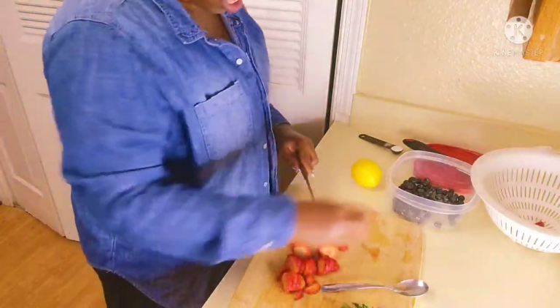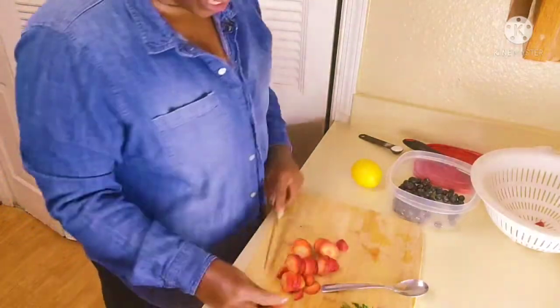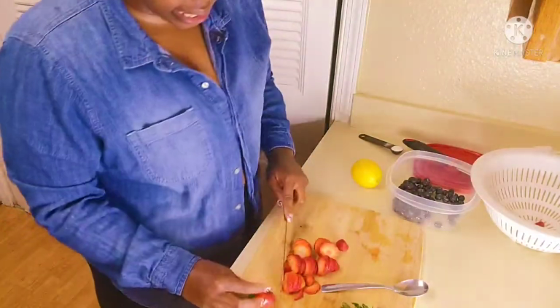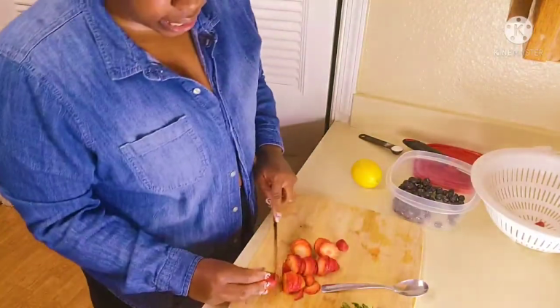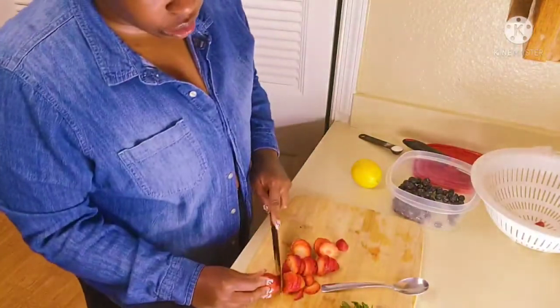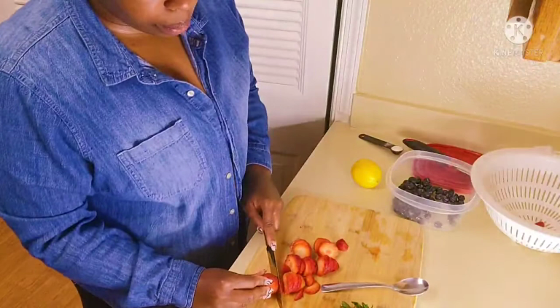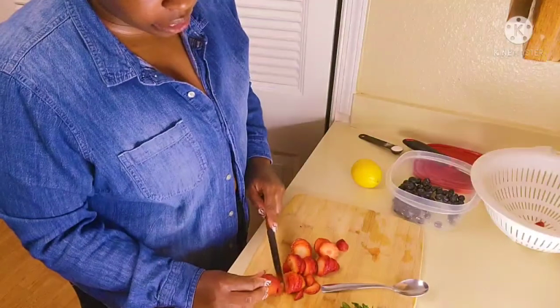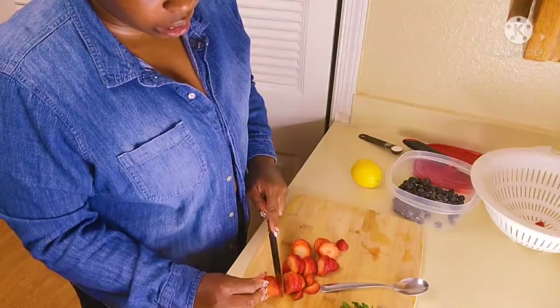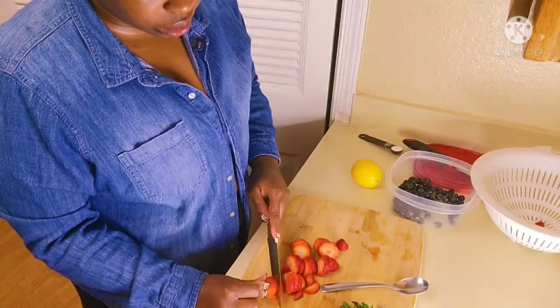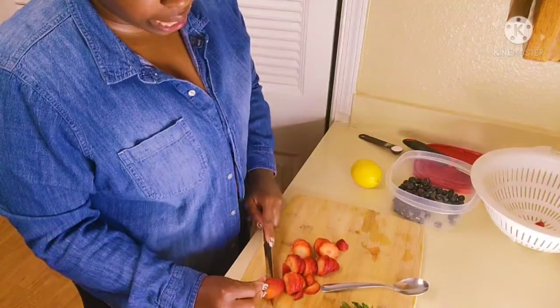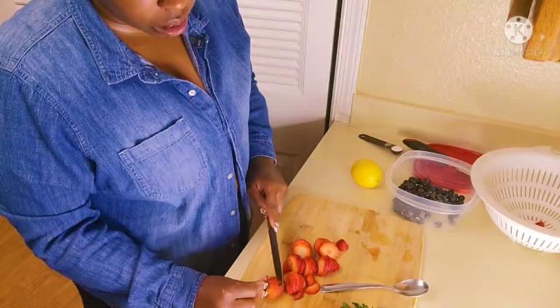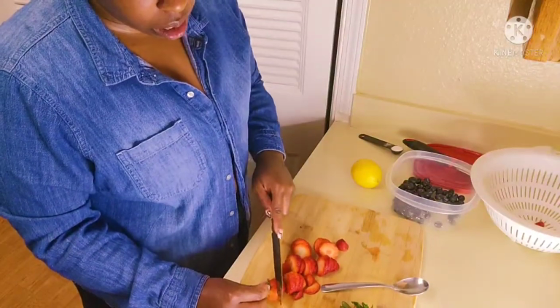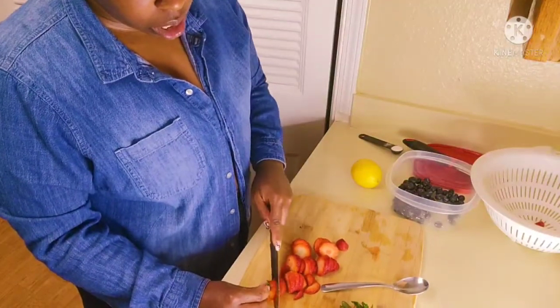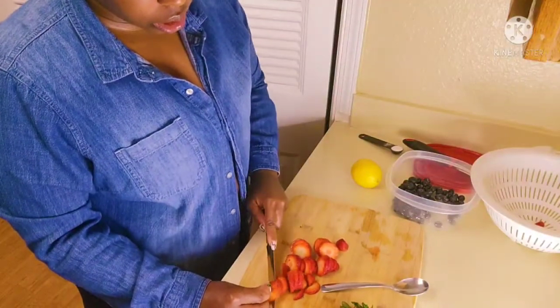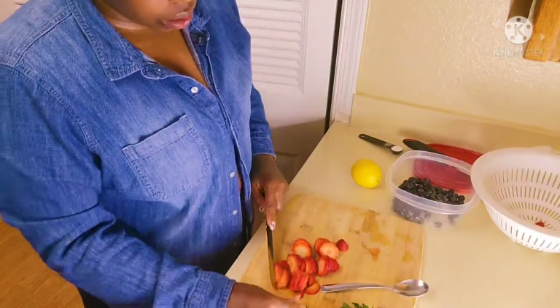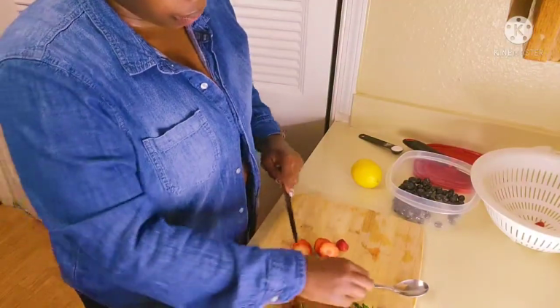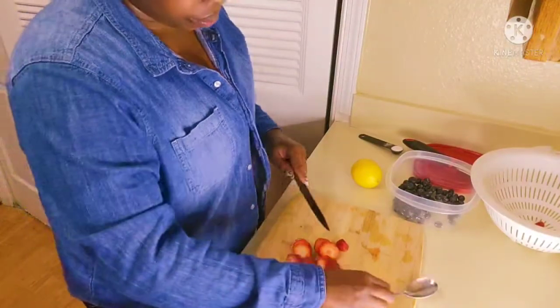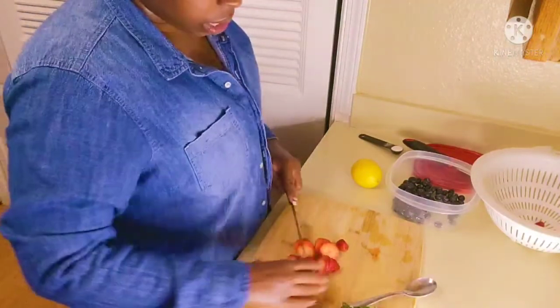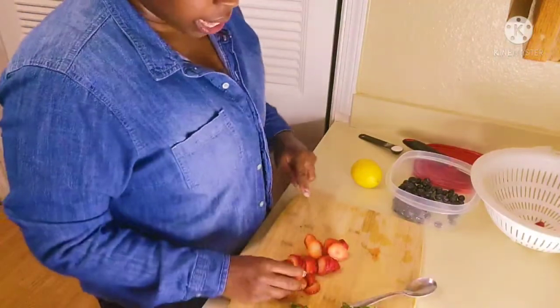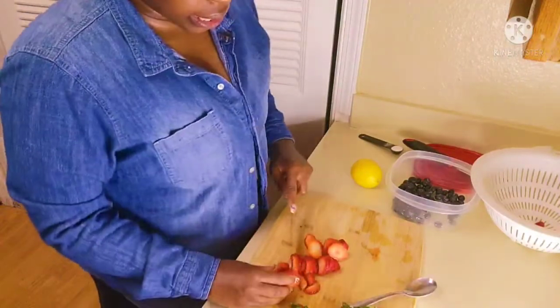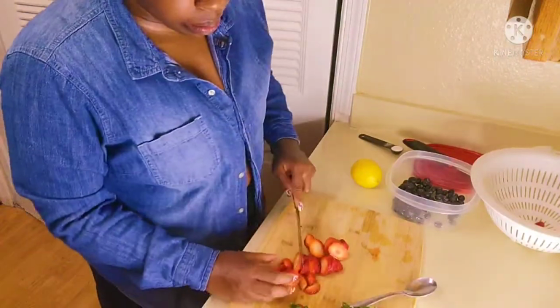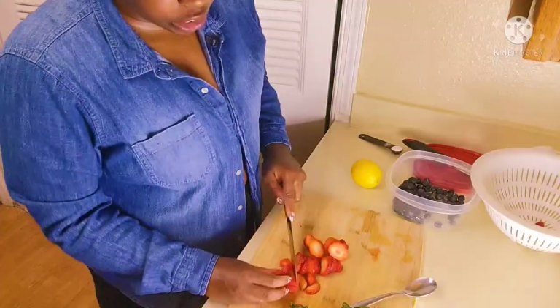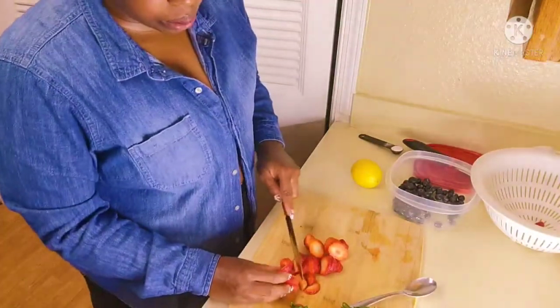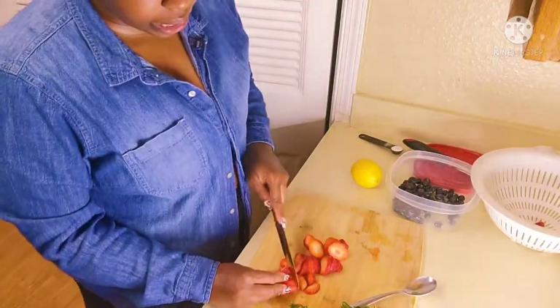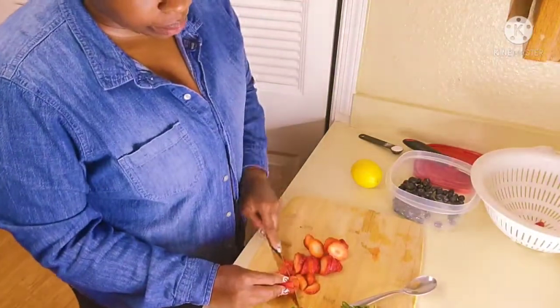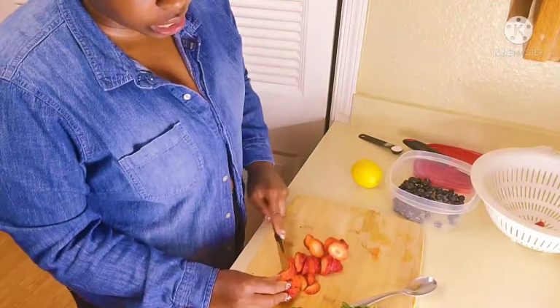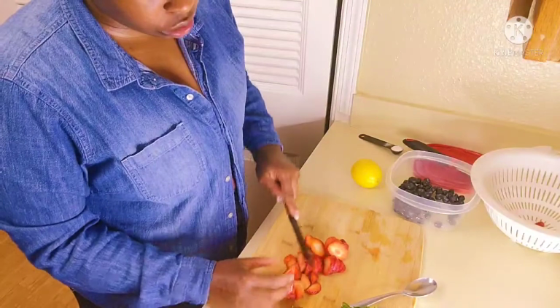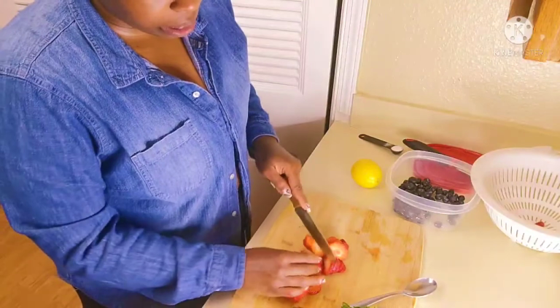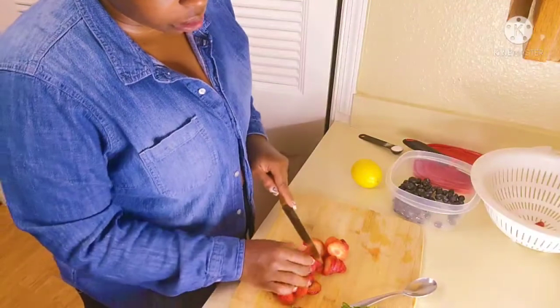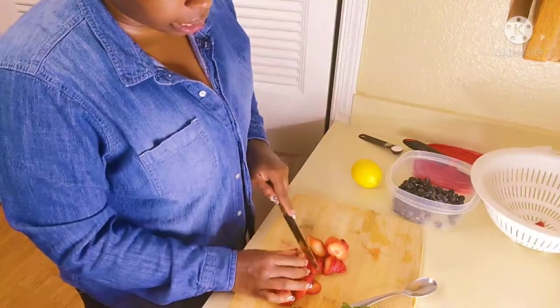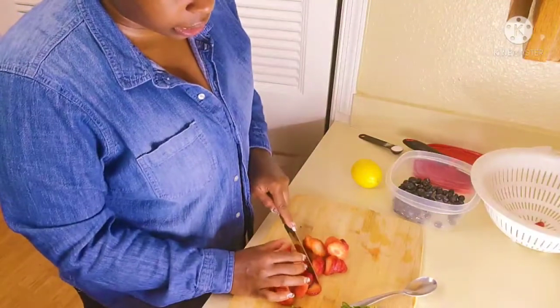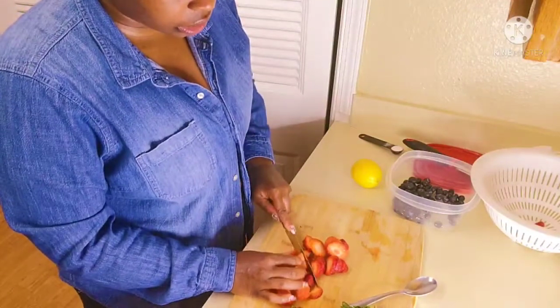It's the season — strawberries are on sale, so it's a little bit cheaper at this time to get strawberries to make this dessert.